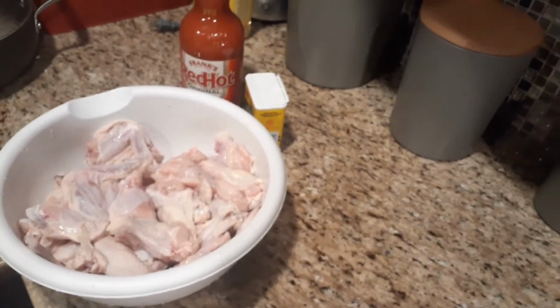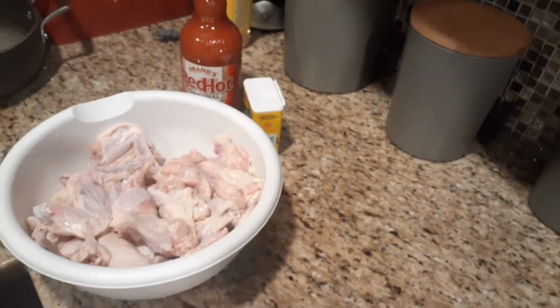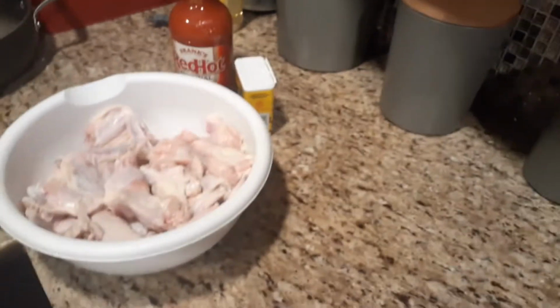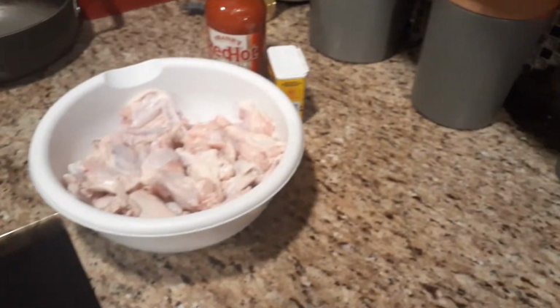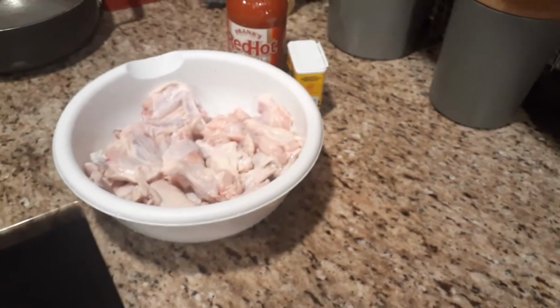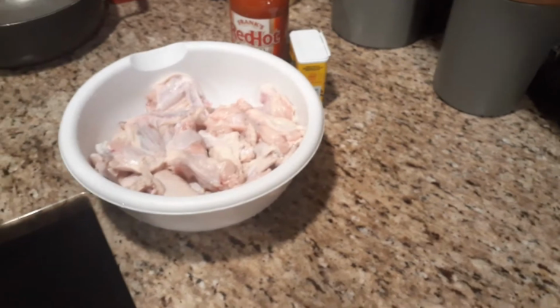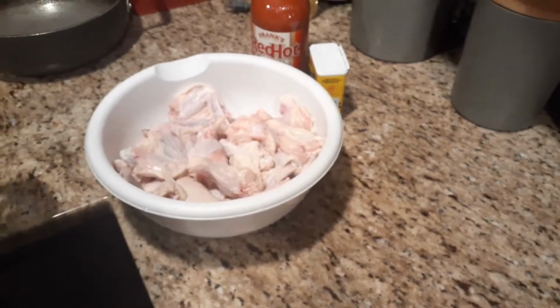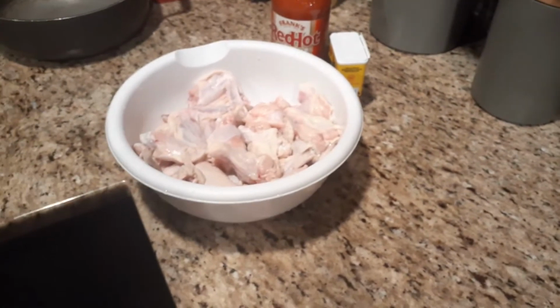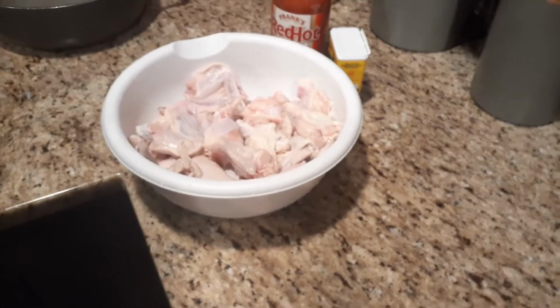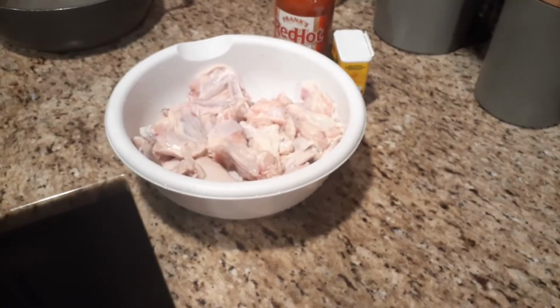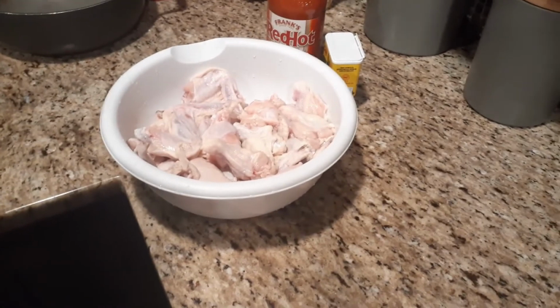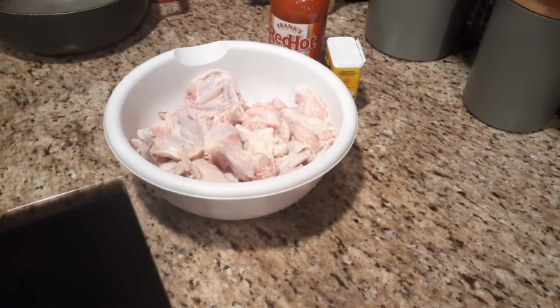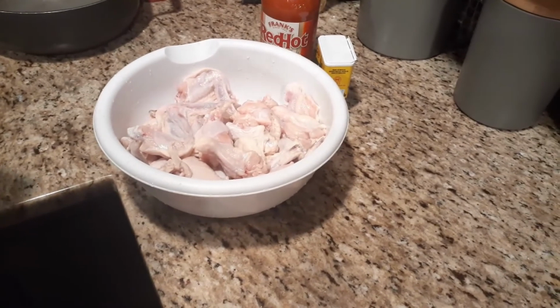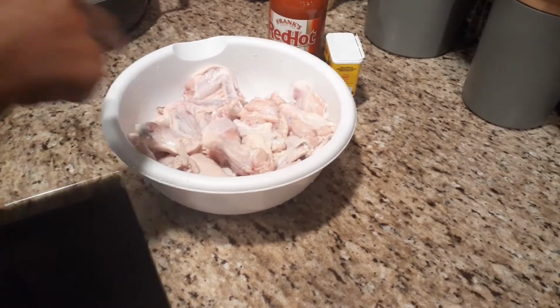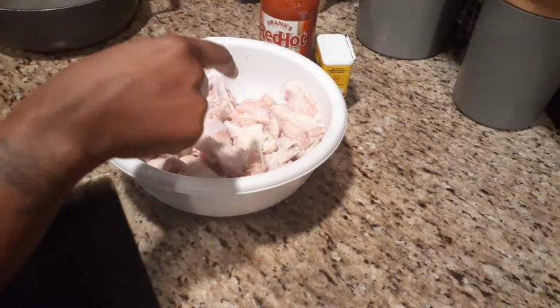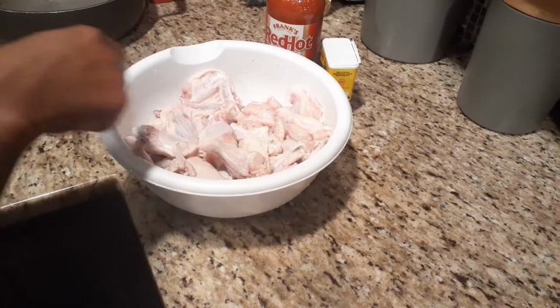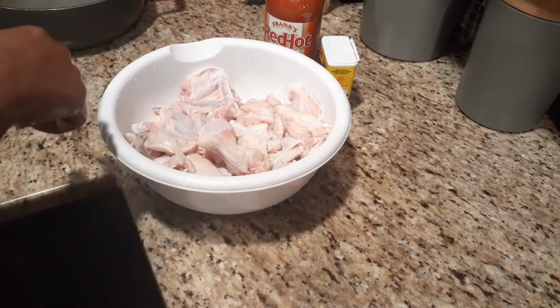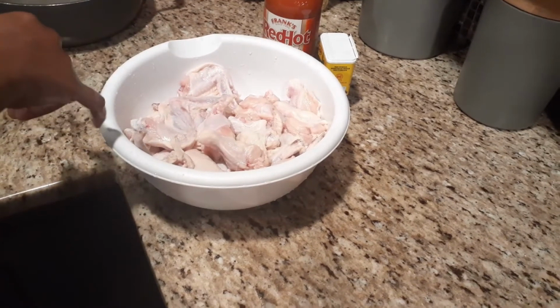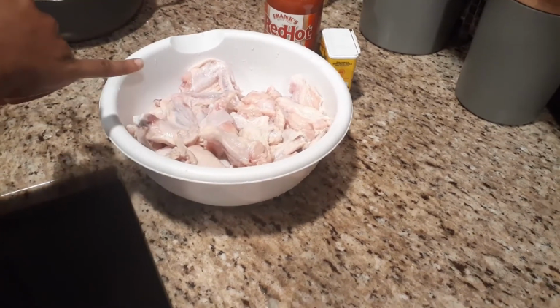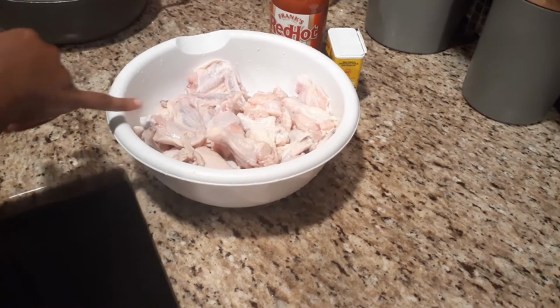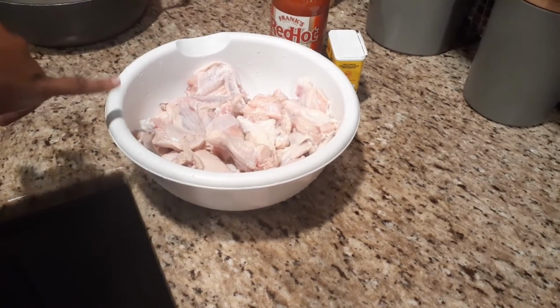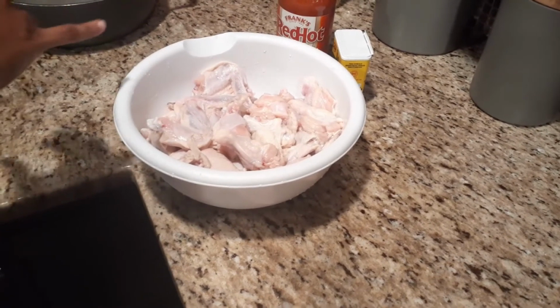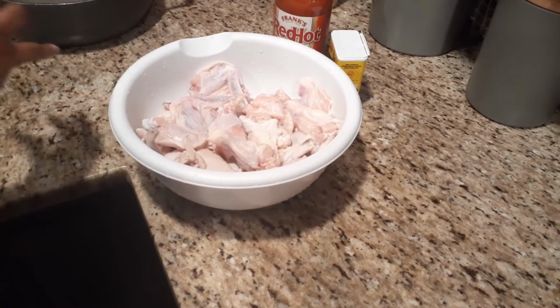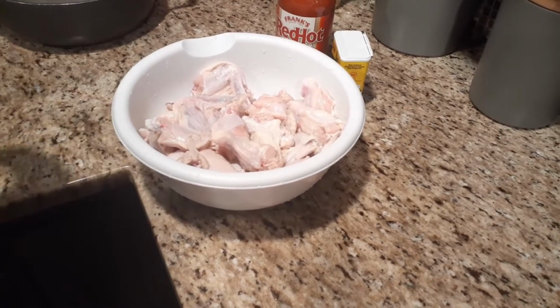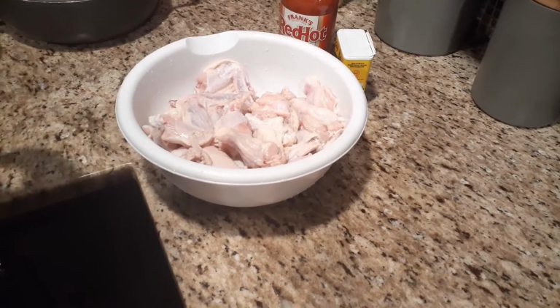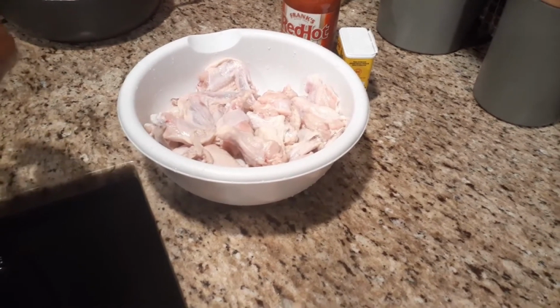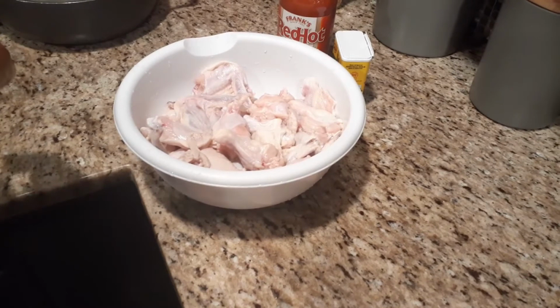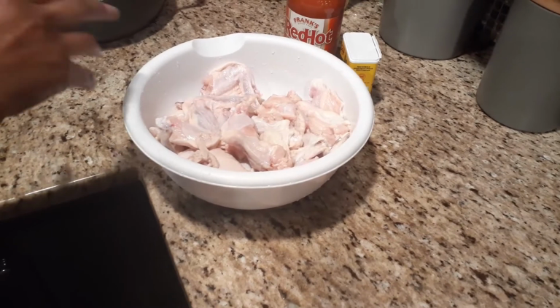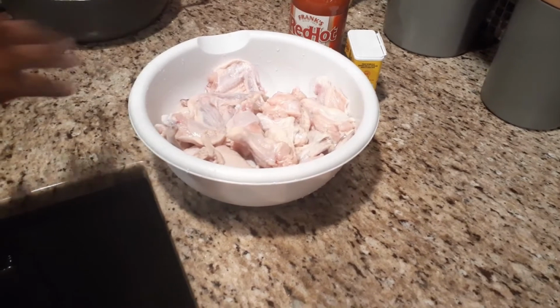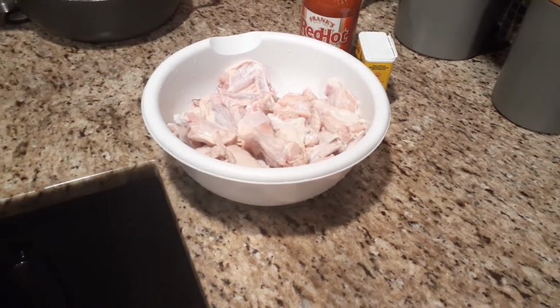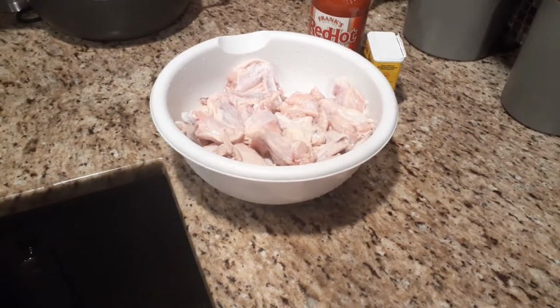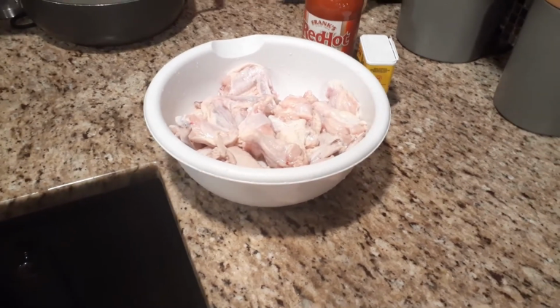The wings are clean. I plucked them real good, got all of those feathers and stuff off. I had them soak in some vinegar for about 10-15 minutes, then rinsed them off with cool water. Now they're ready to be prepared to cook.